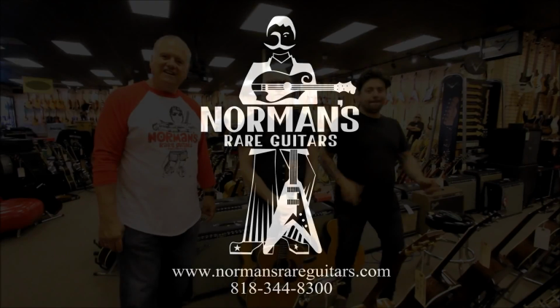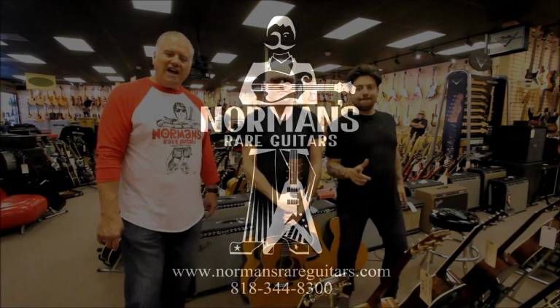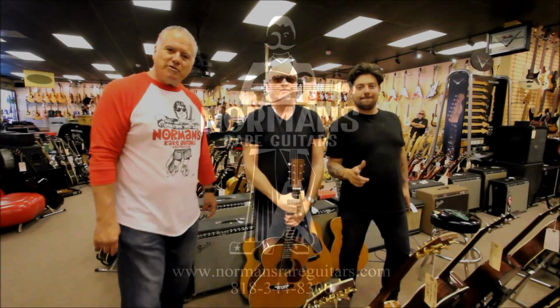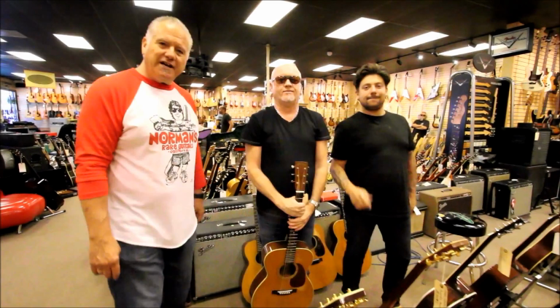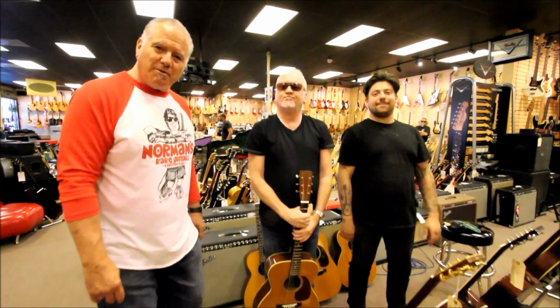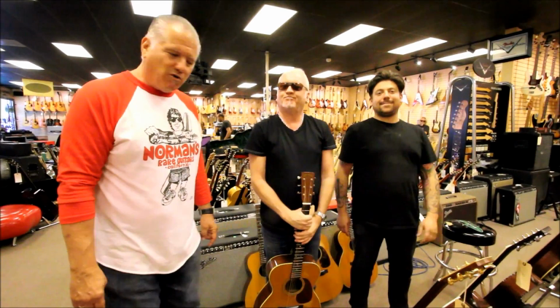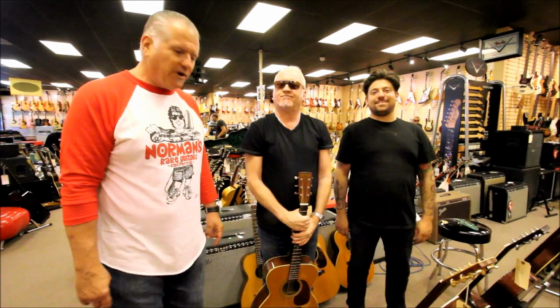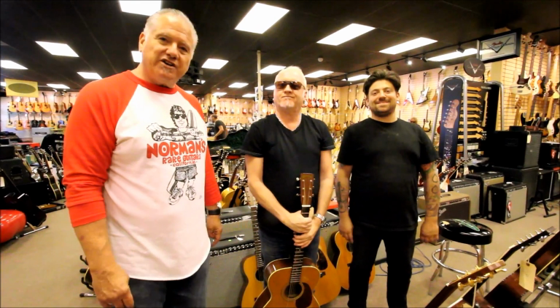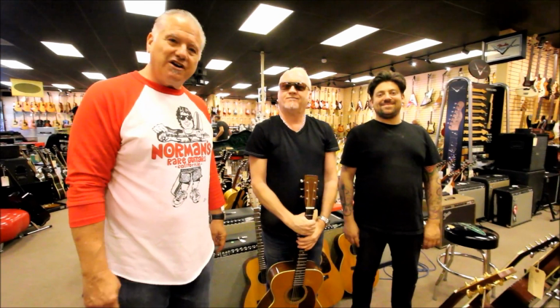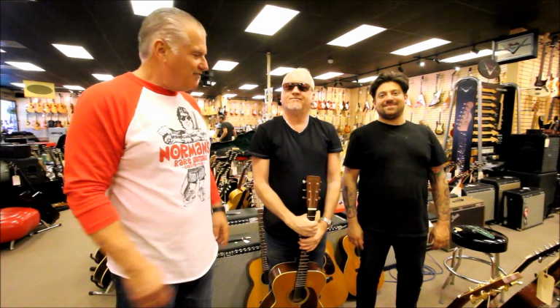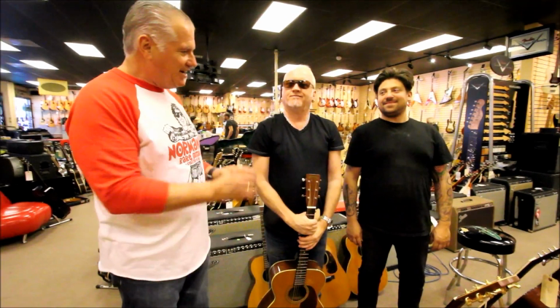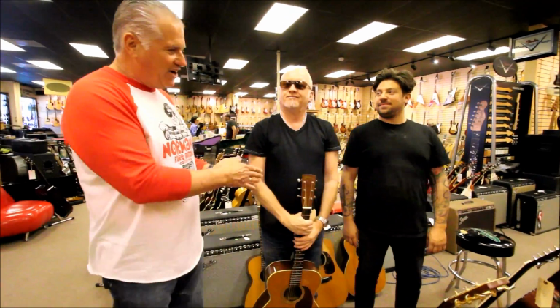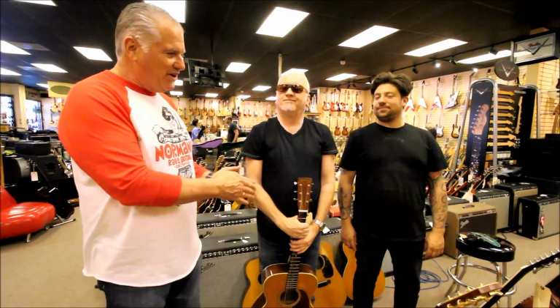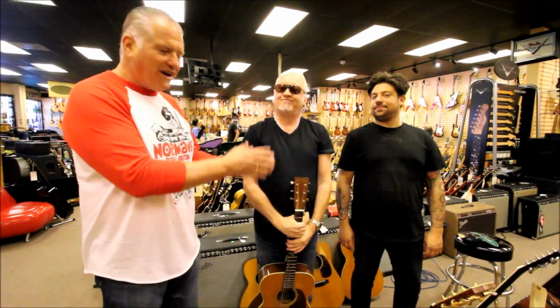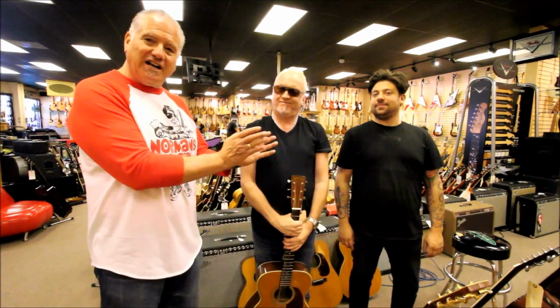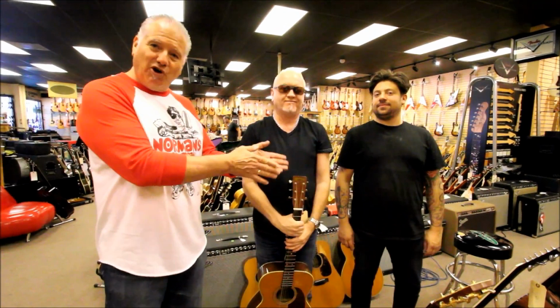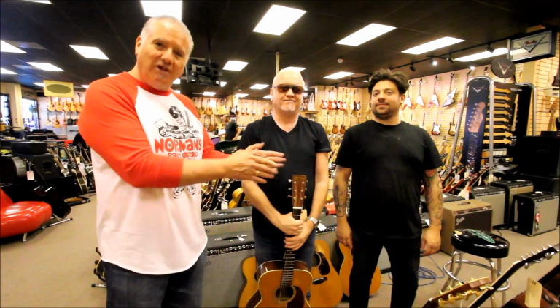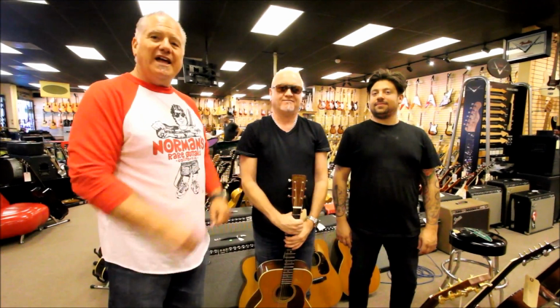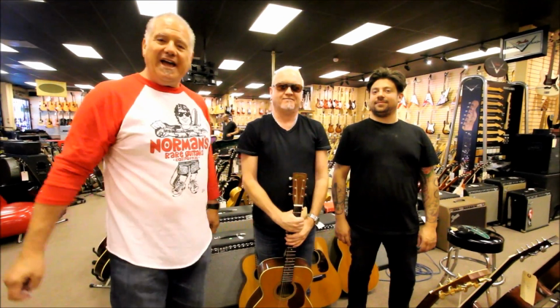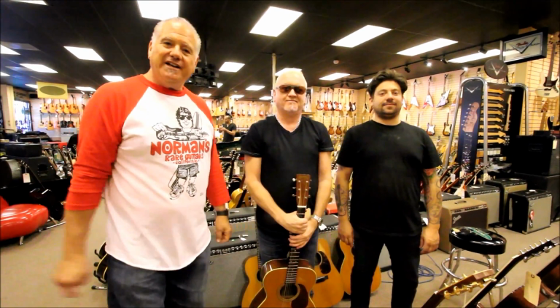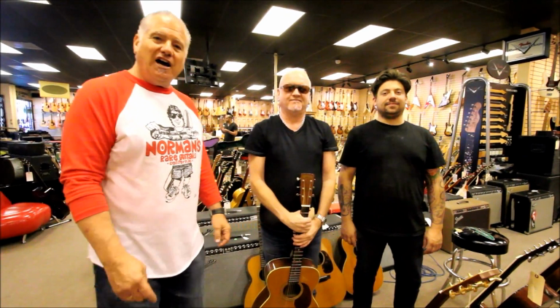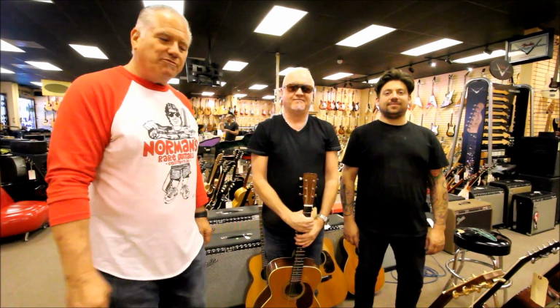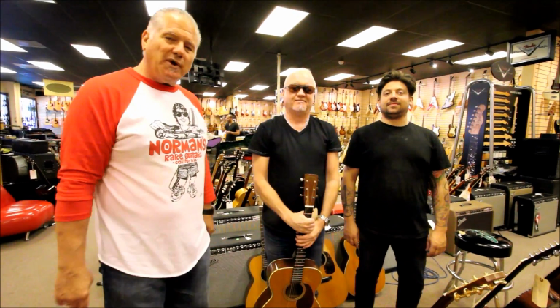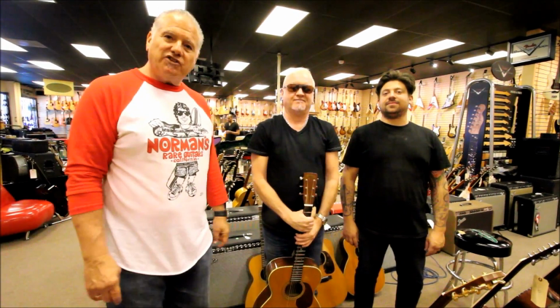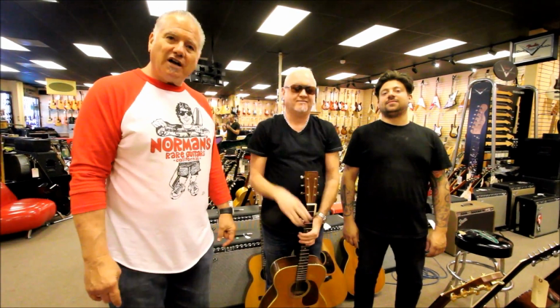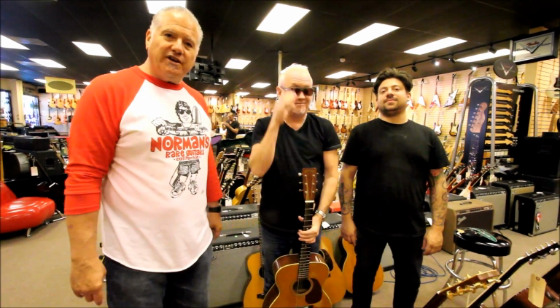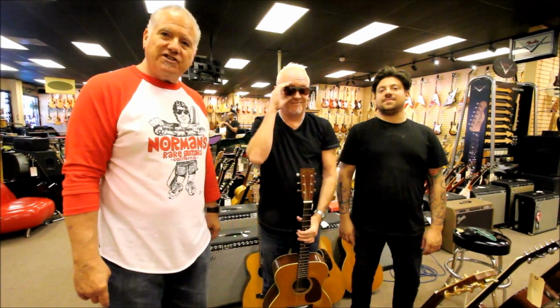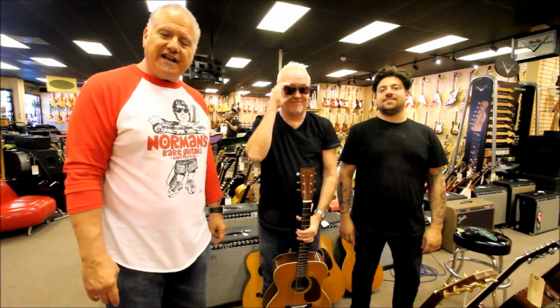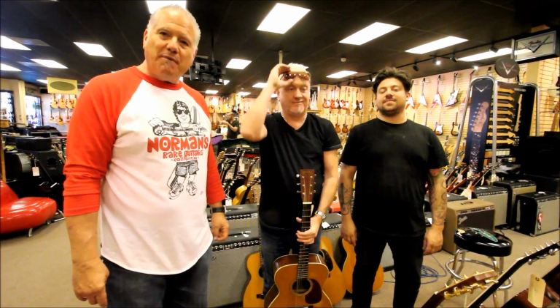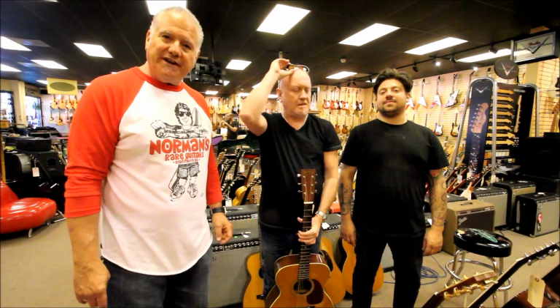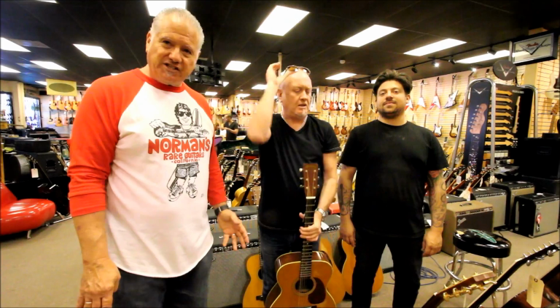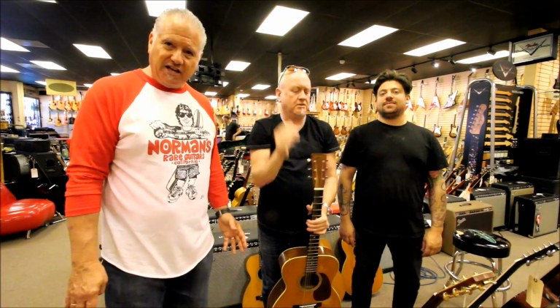Hey everybody, Norm at Norm's Rare Guitars. I've got Nick over here and I've got Joel. I just wanted to talk to you guys today about neck sets.